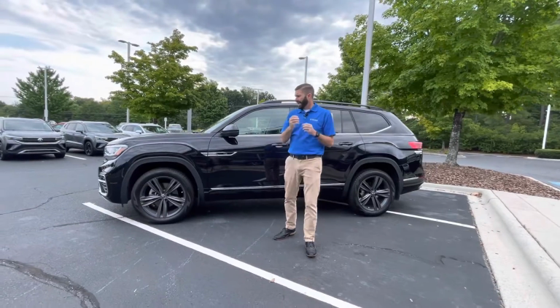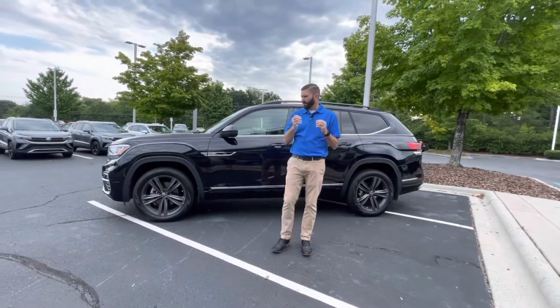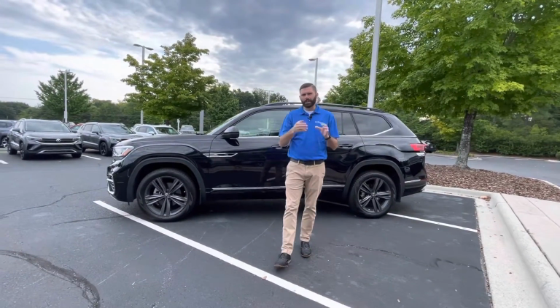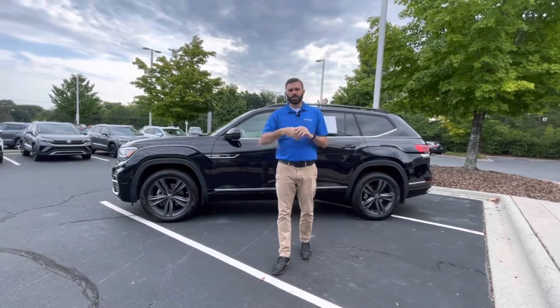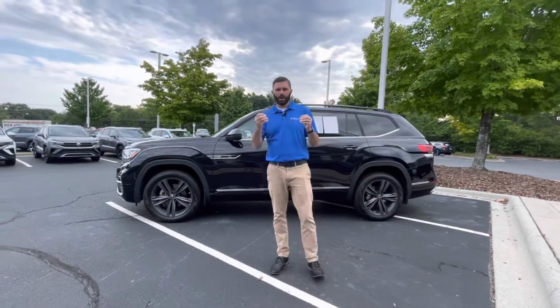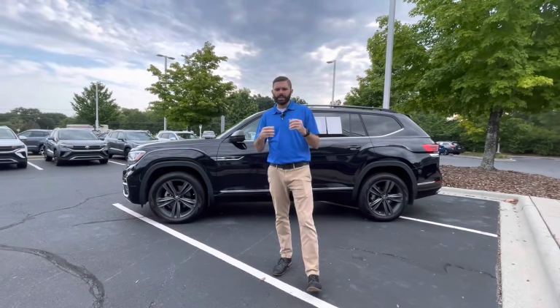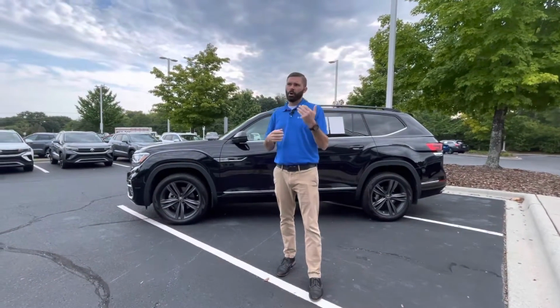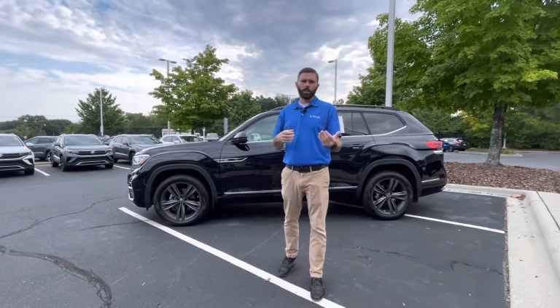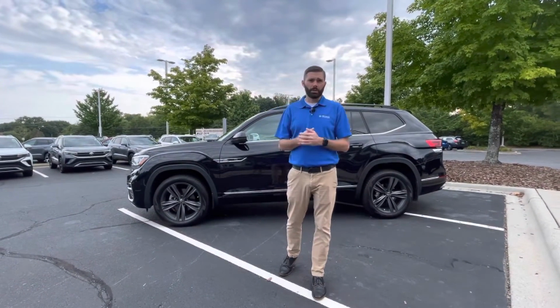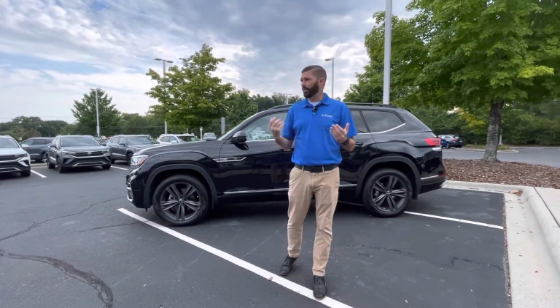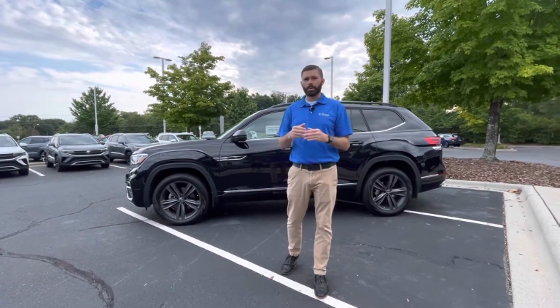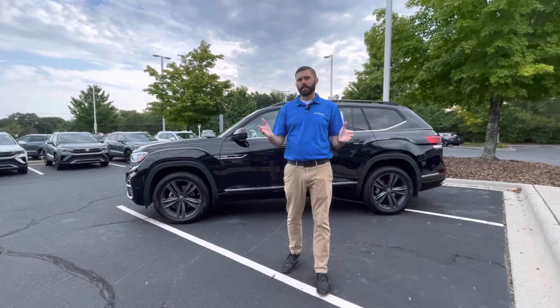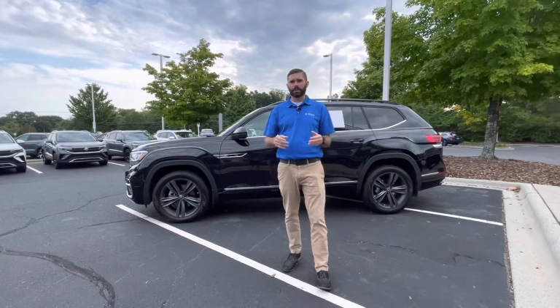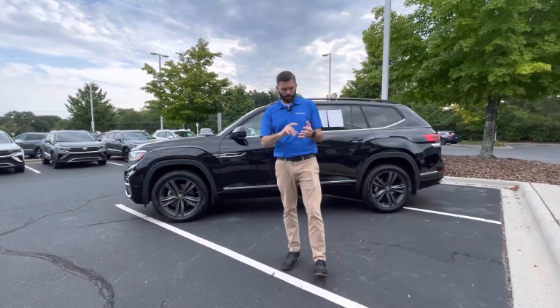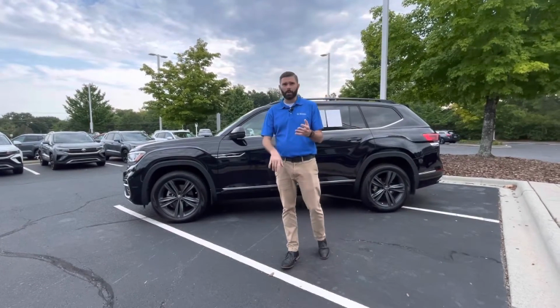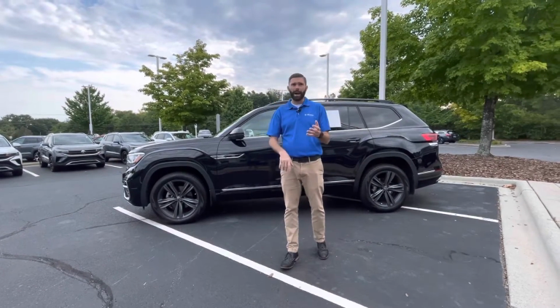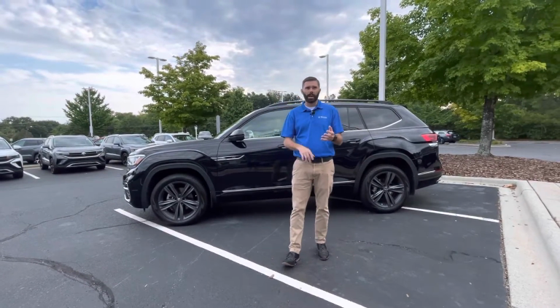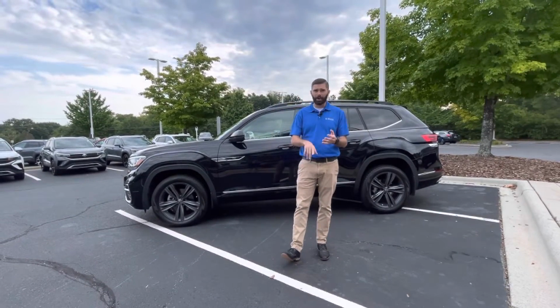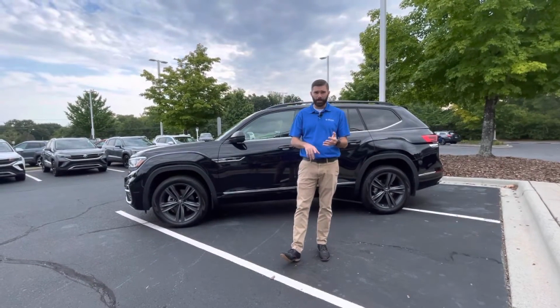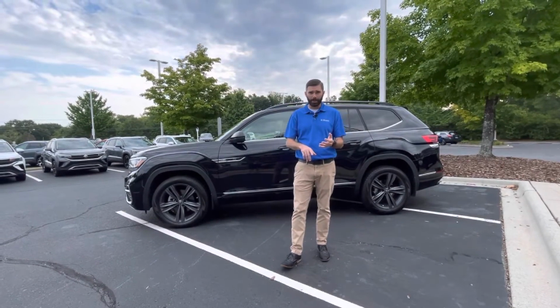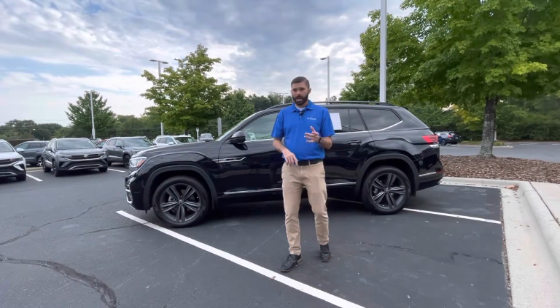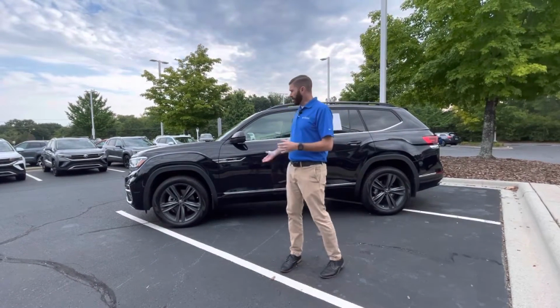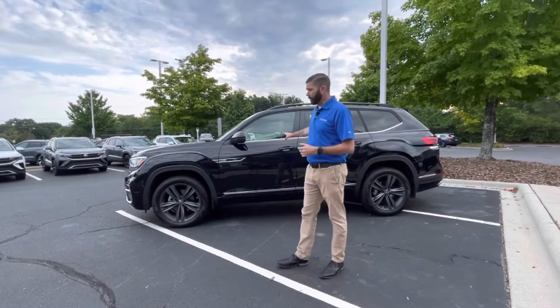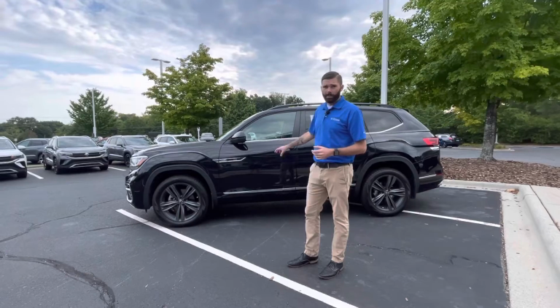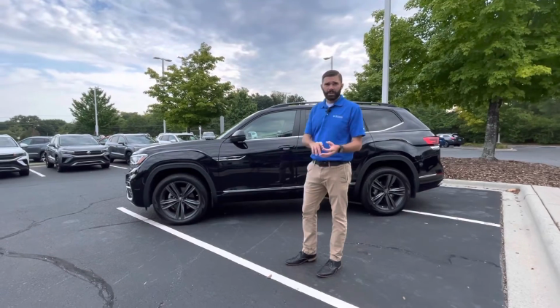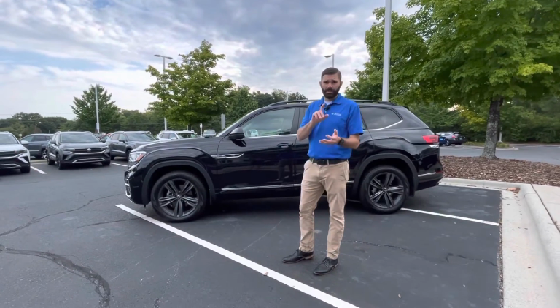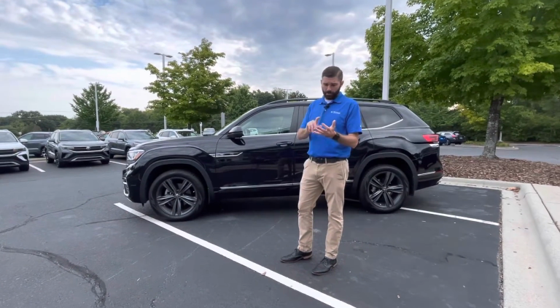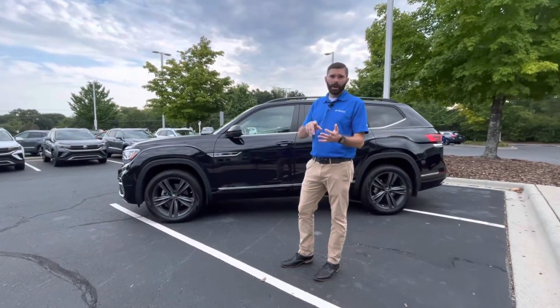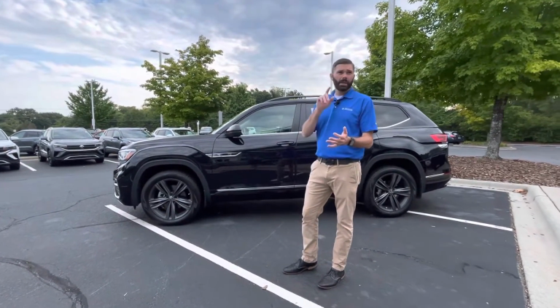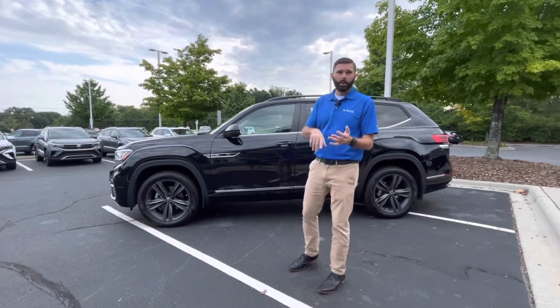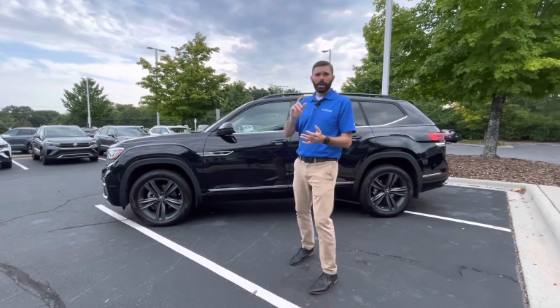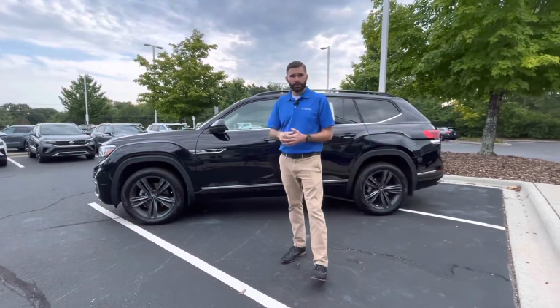One thing I want to touch on is a lot of the 22s — most of our 2022 SE with Techs are not coming with a power liftgate or blind spot monitoring. With this car, you don't have to worry about that. It's going to have your blind spot, power liftgate, and remote start.